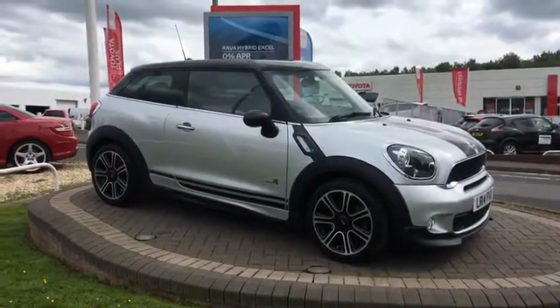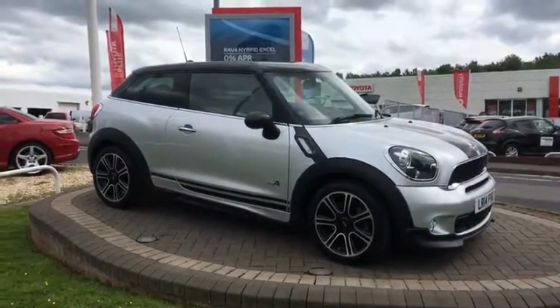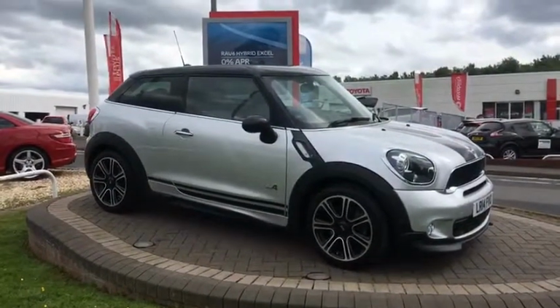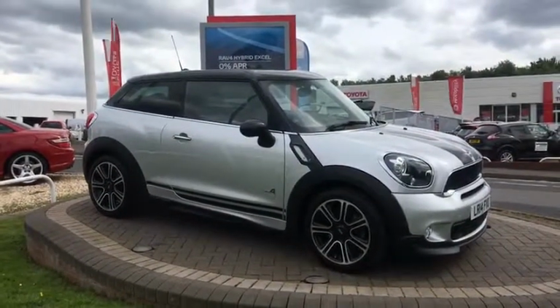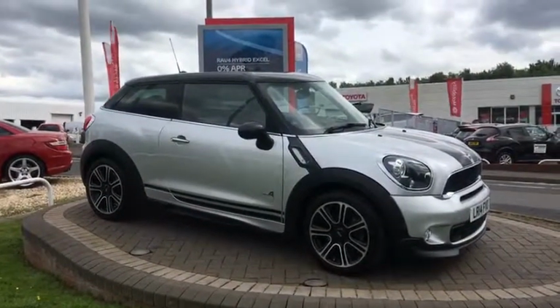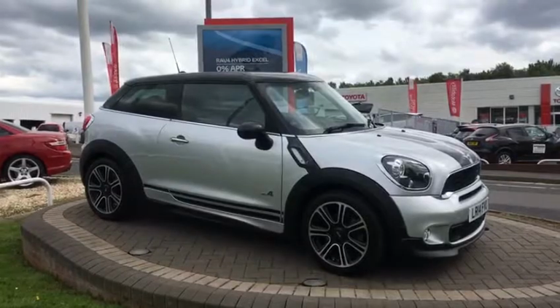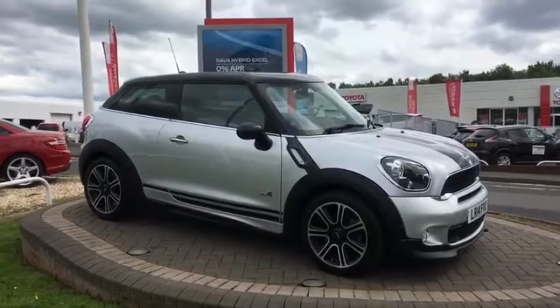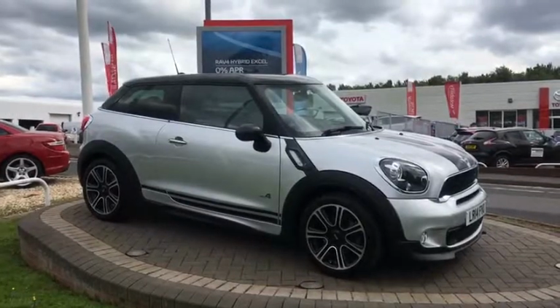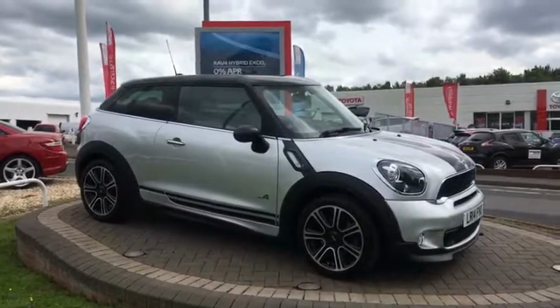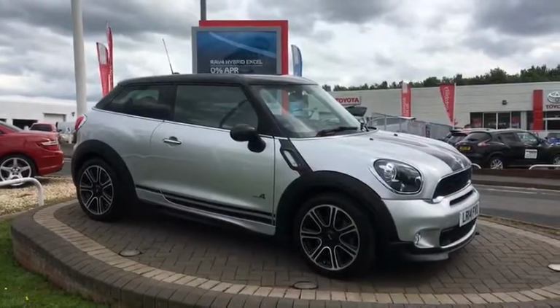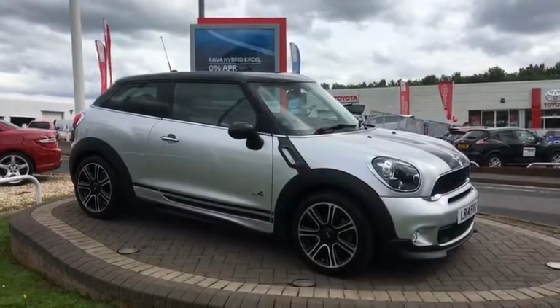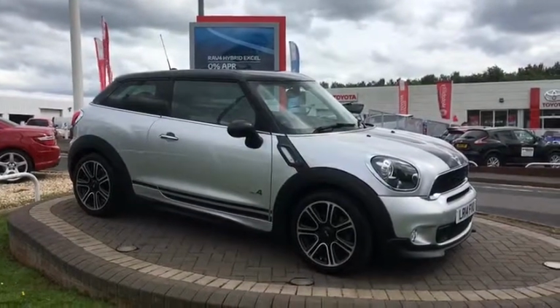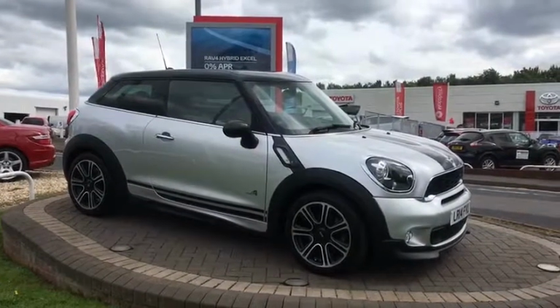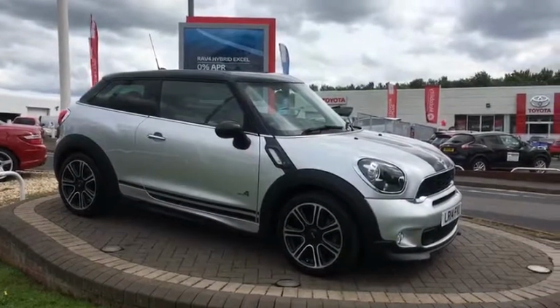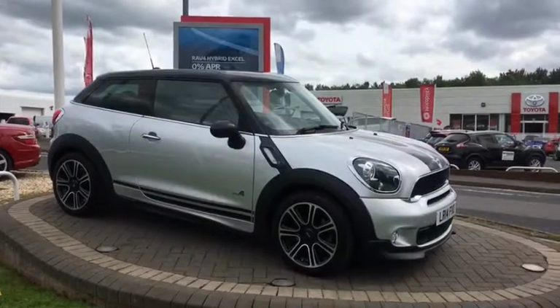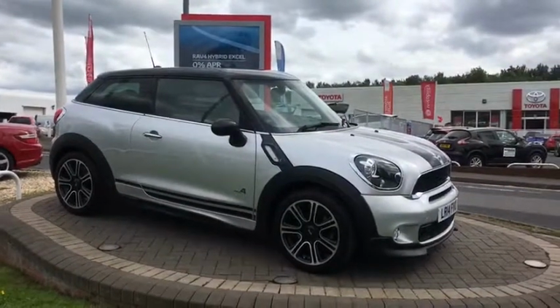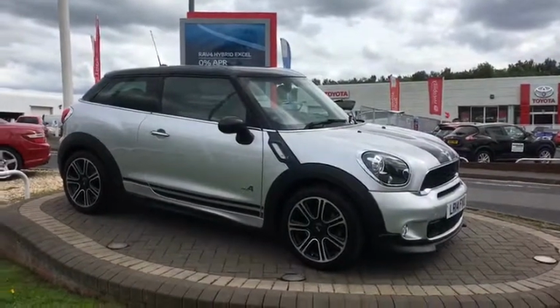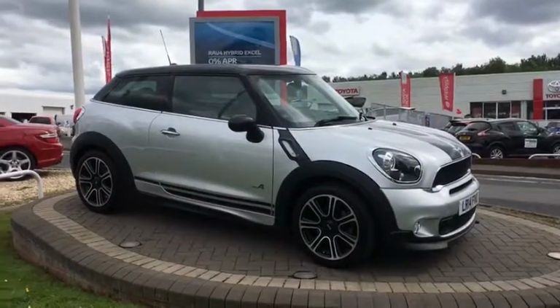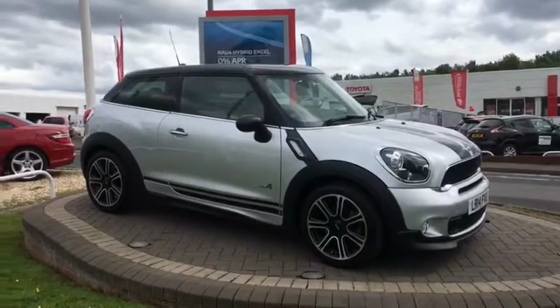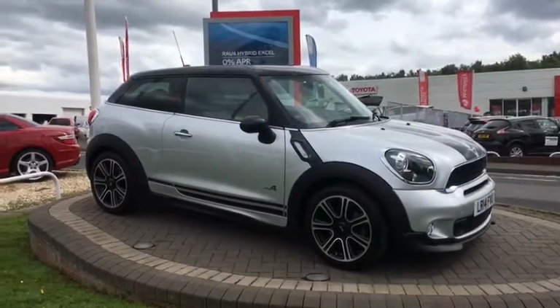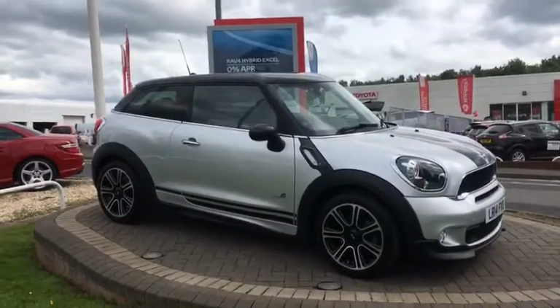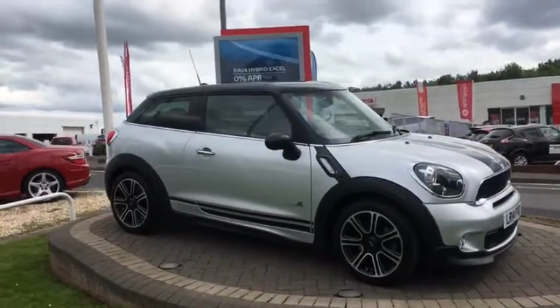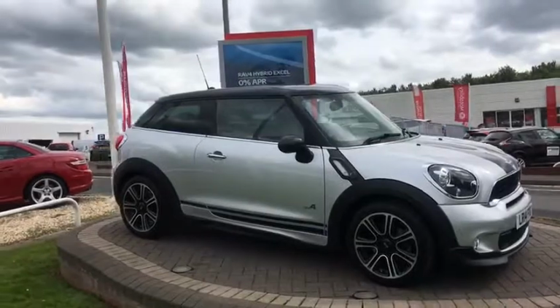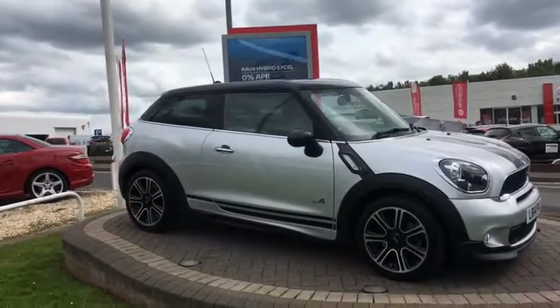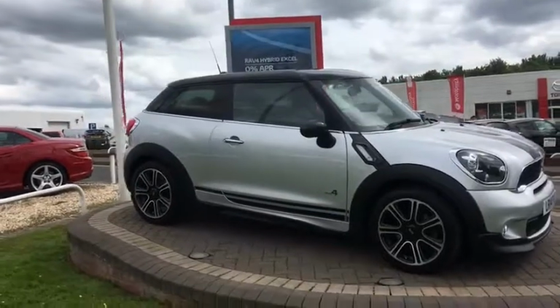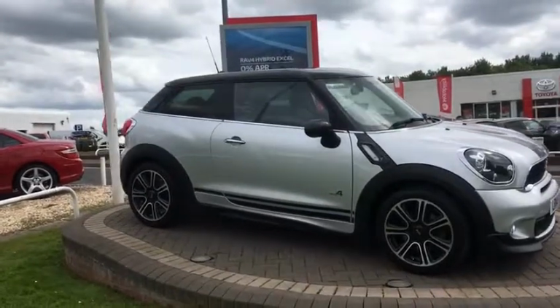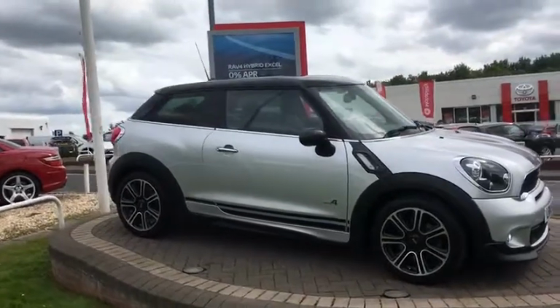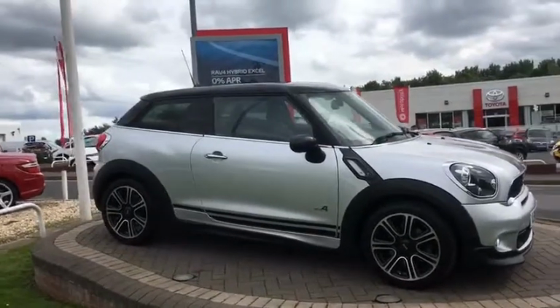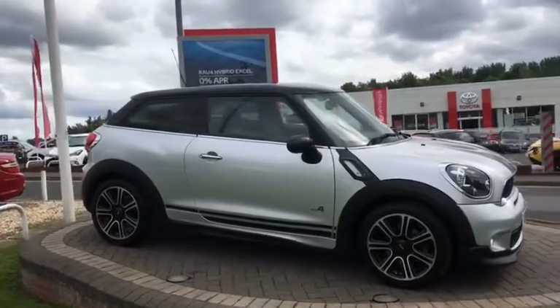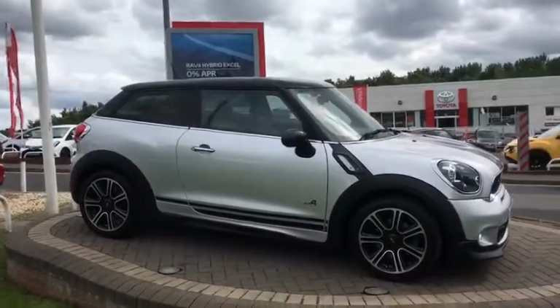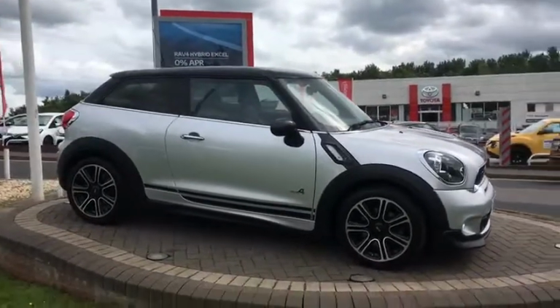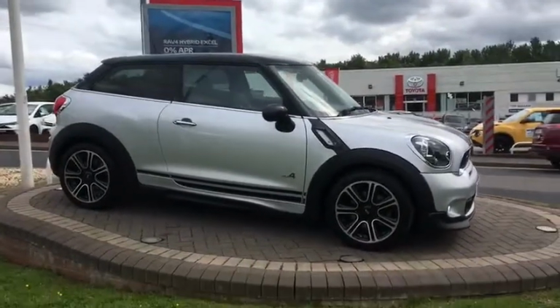The obvious ones being the John Cooper Works body kit, graded wheels, front fog lamps, Xenons, mirror caps, black roof, bonnet stripes, etc.